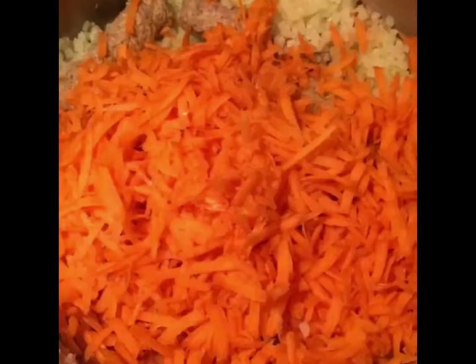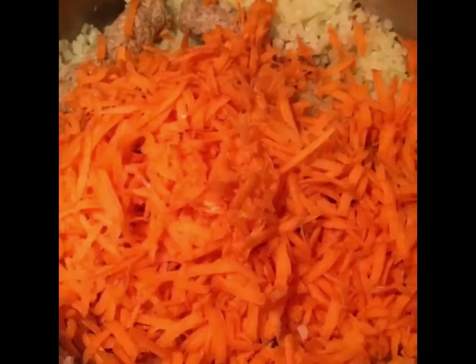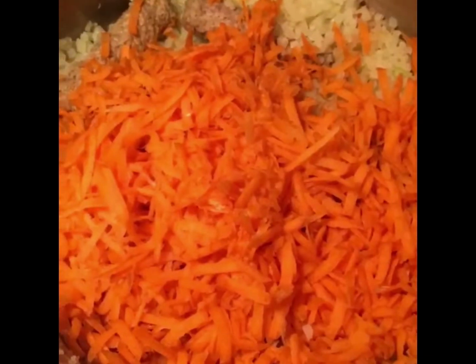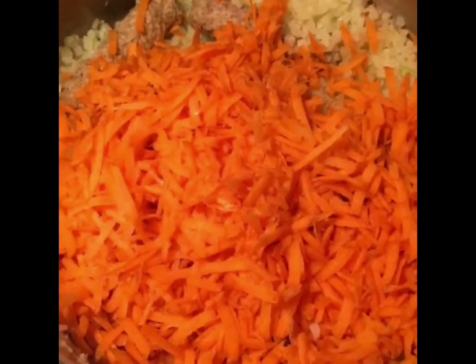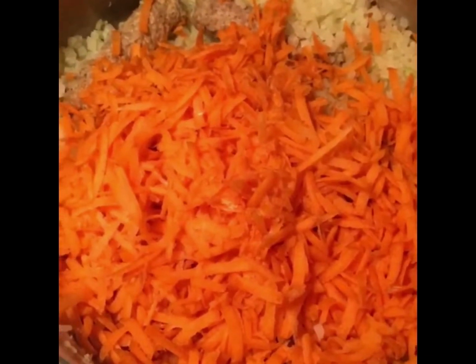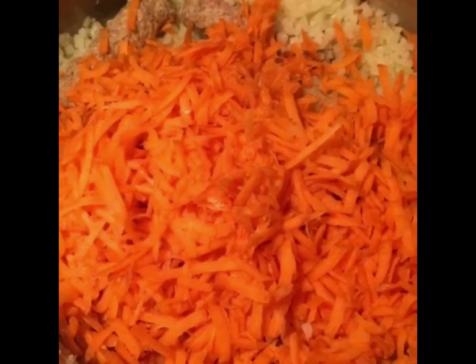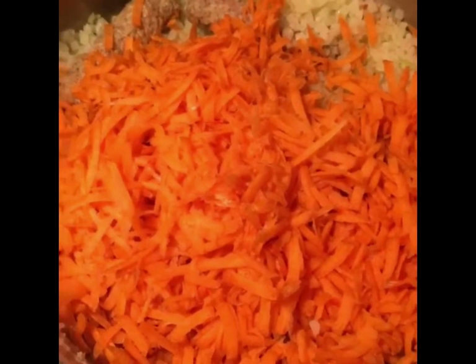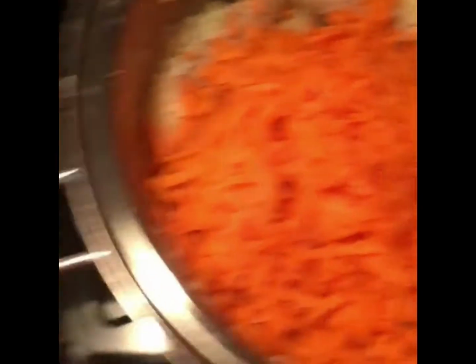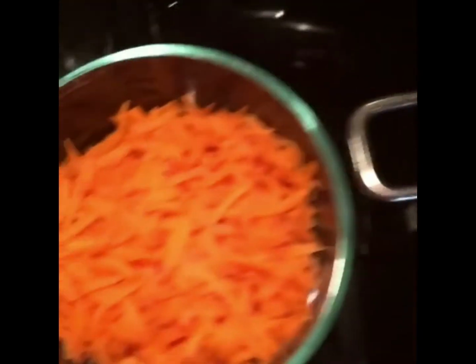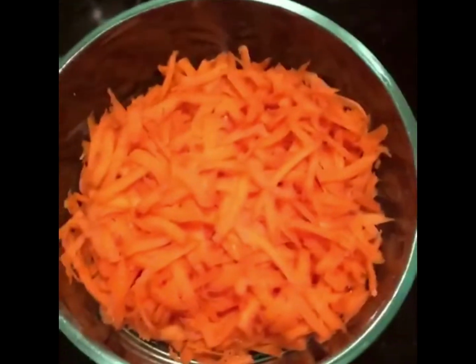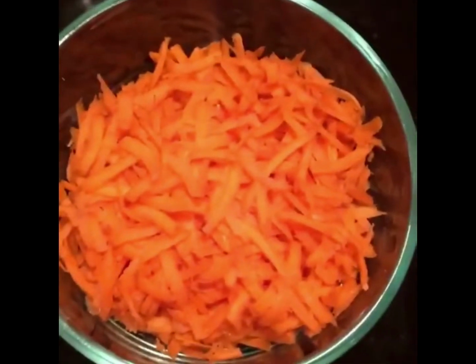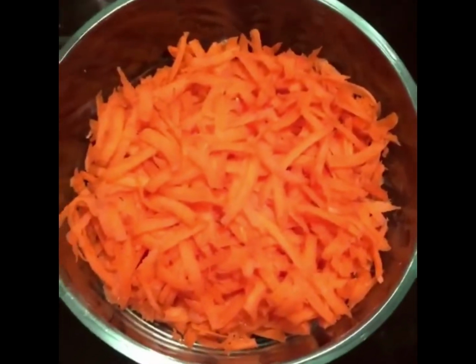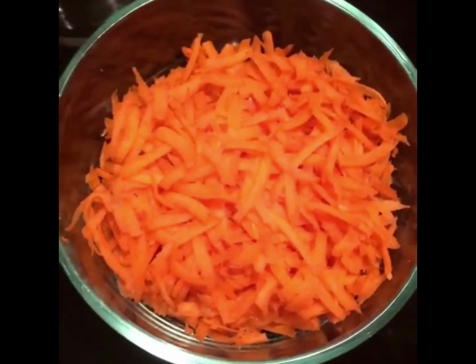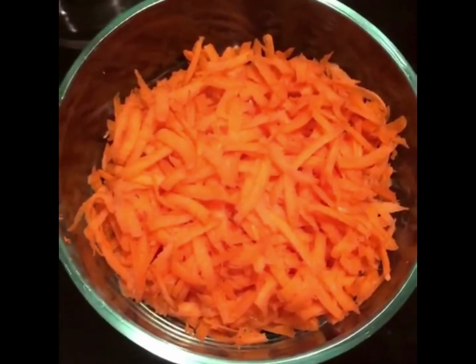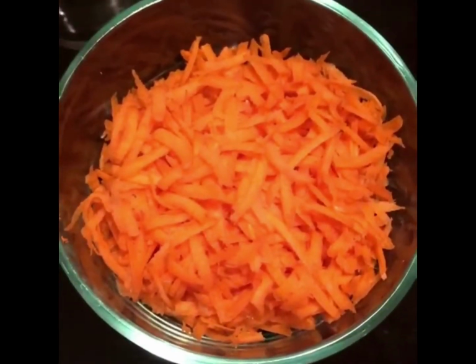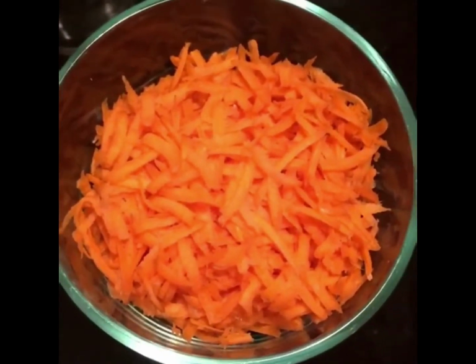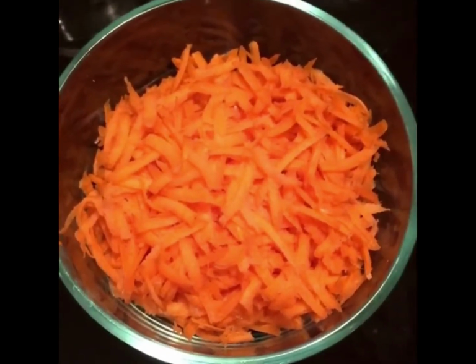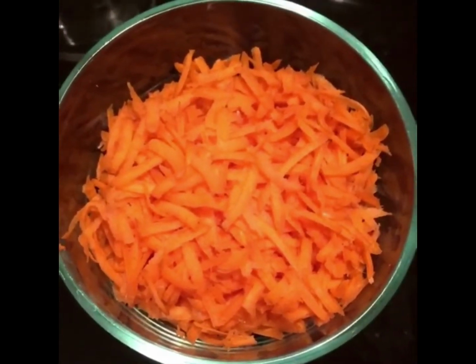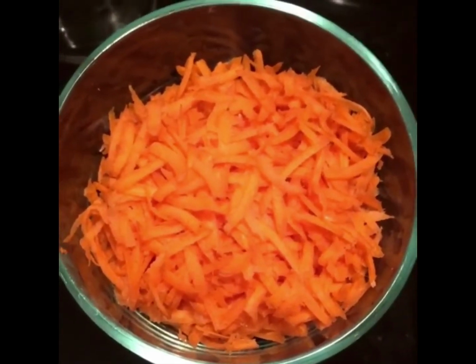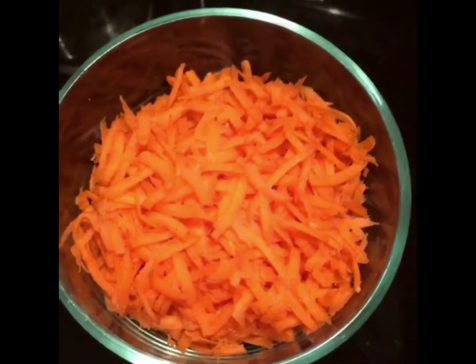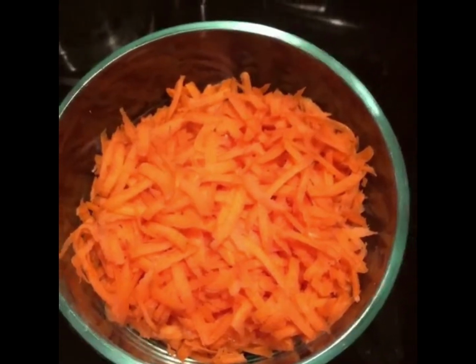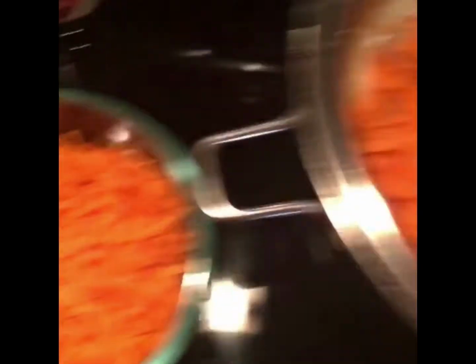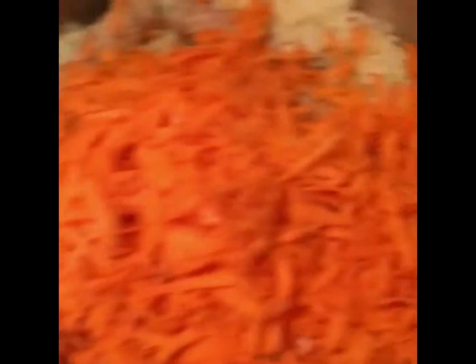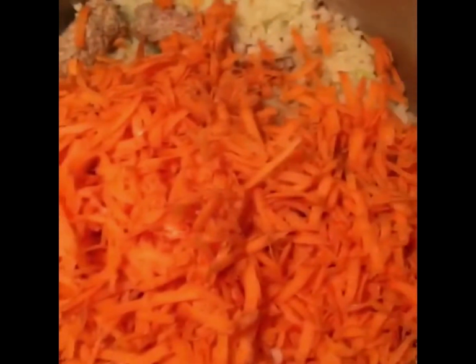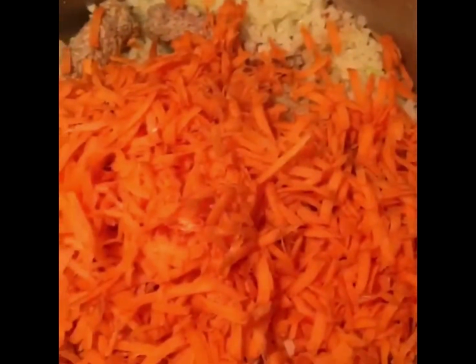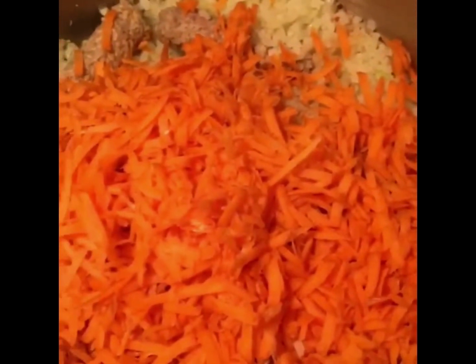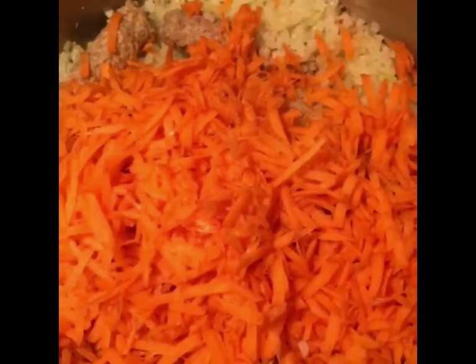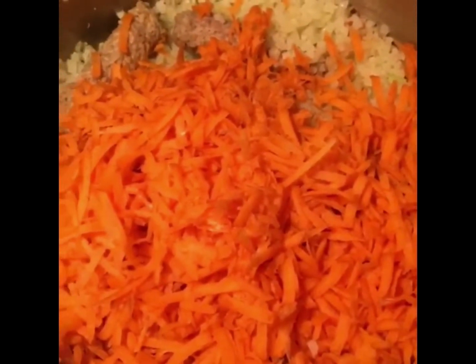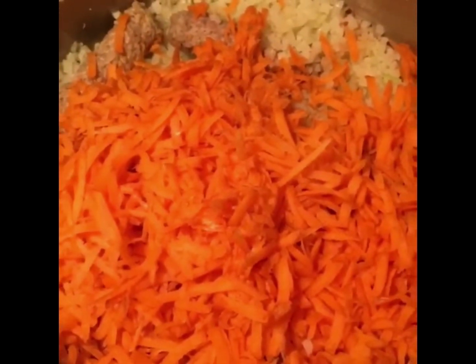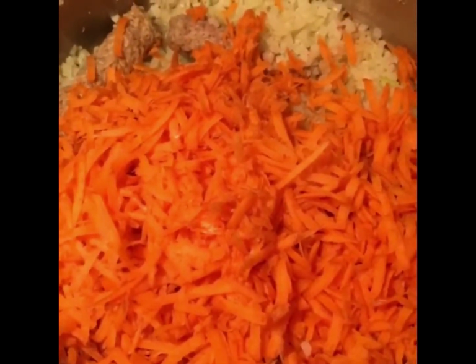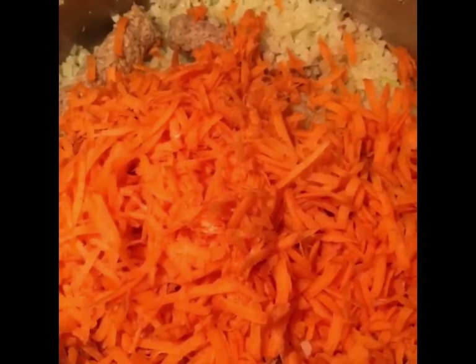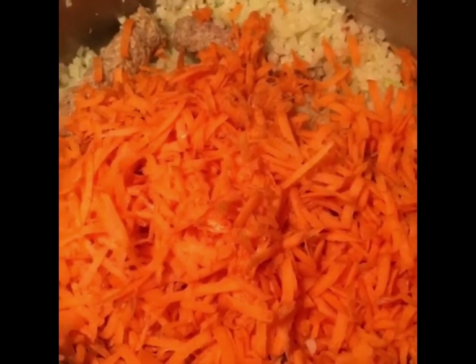Added in some shredded organic carrots. We also have some extra that we'll use for salads during the week or to top other dishes, and we'll heat up more veggies and add in some leafy greens.